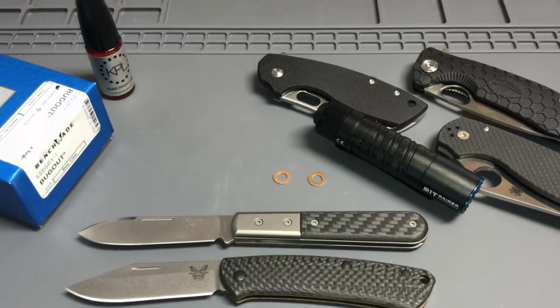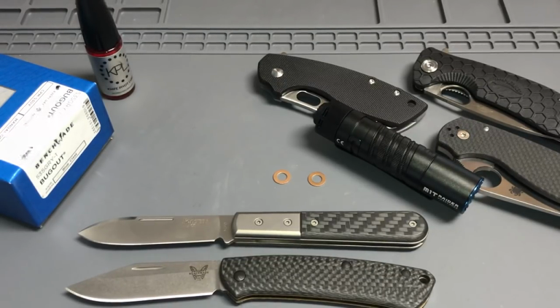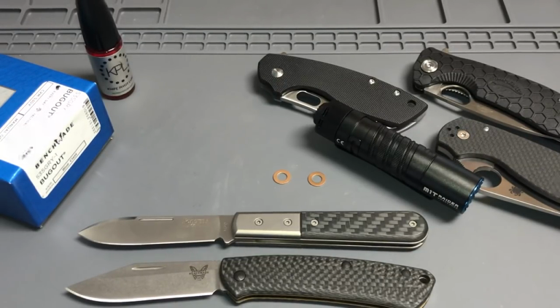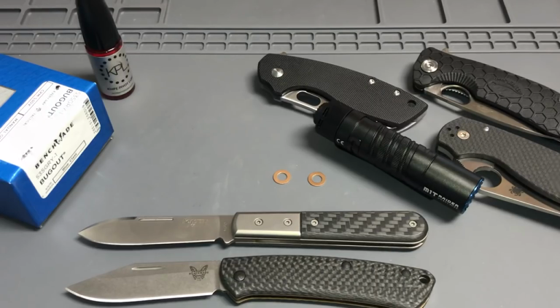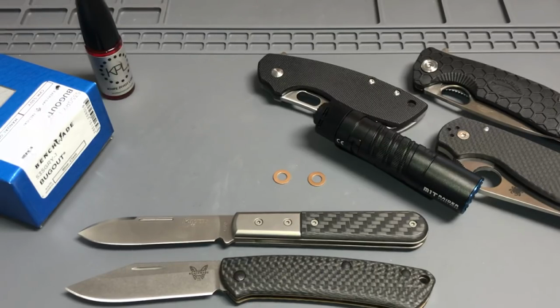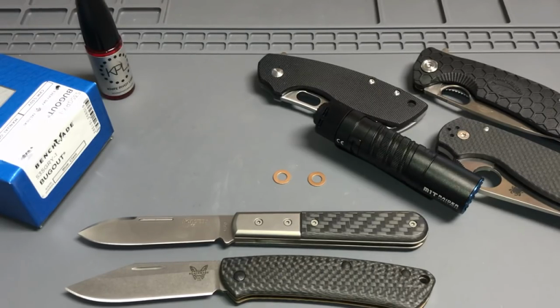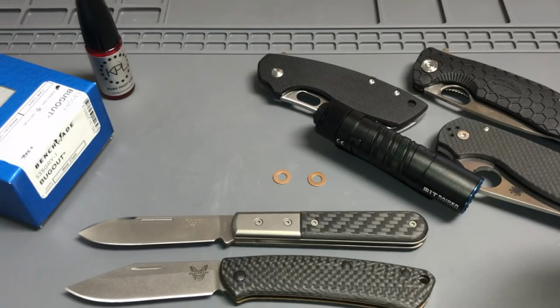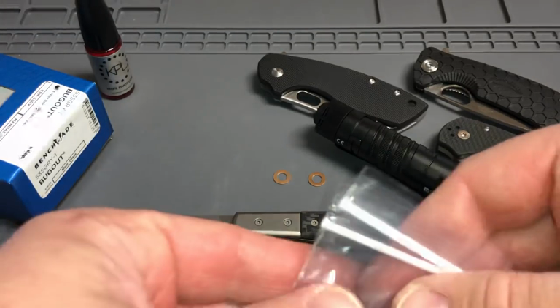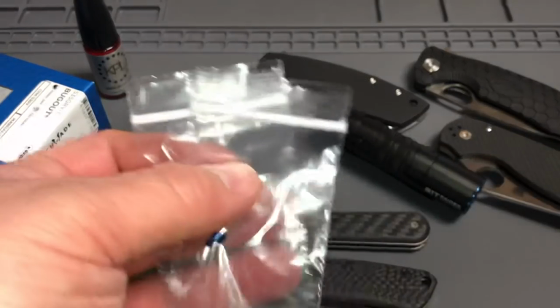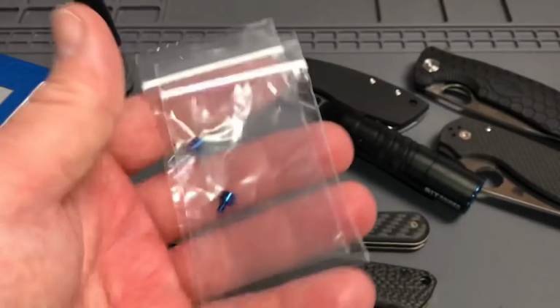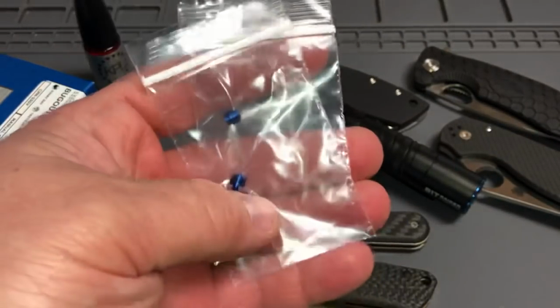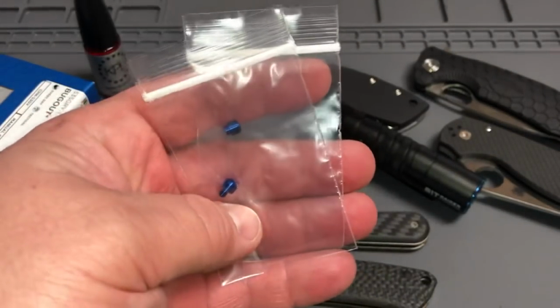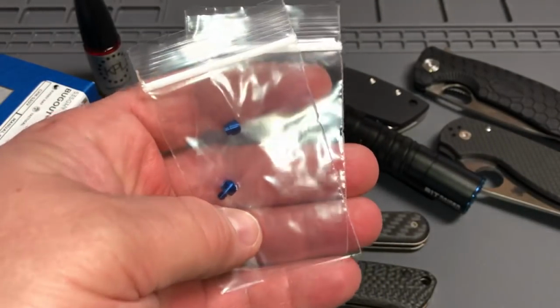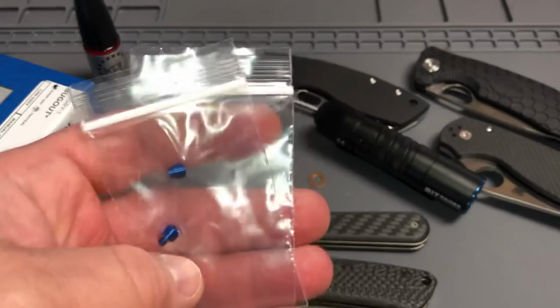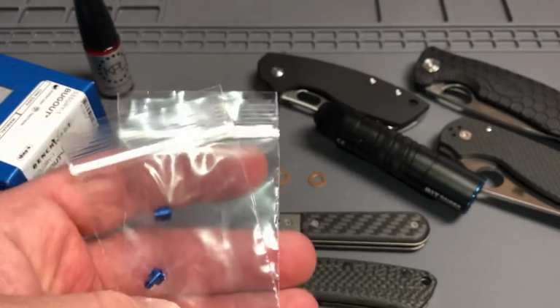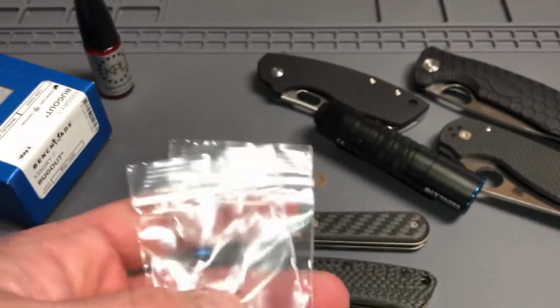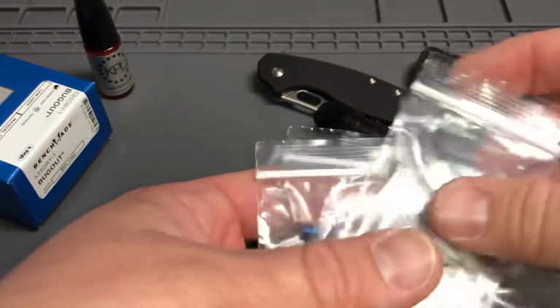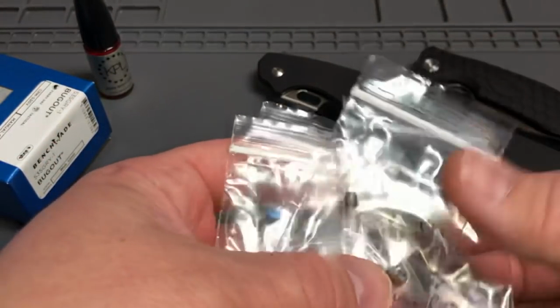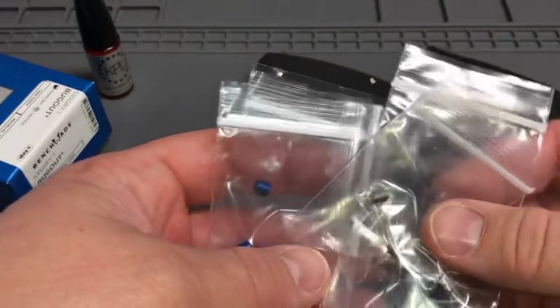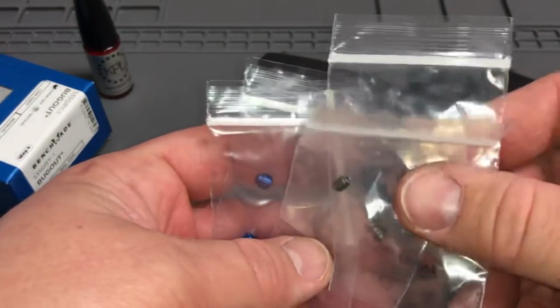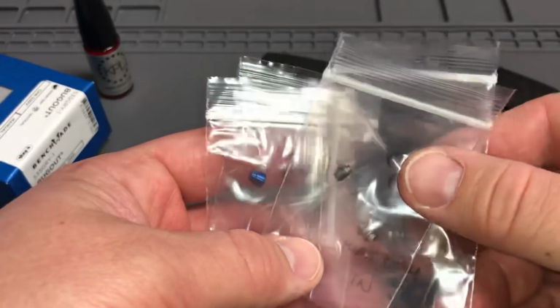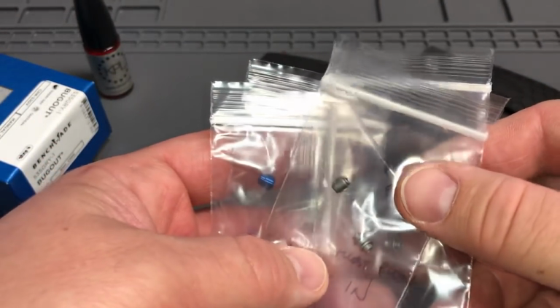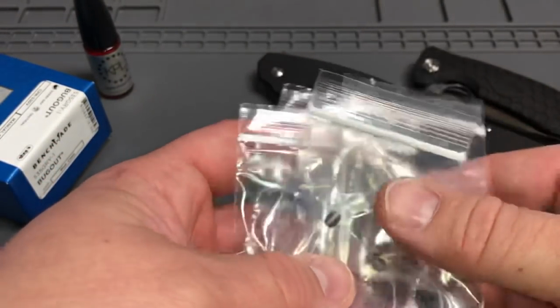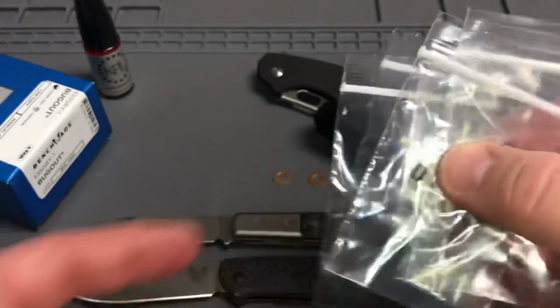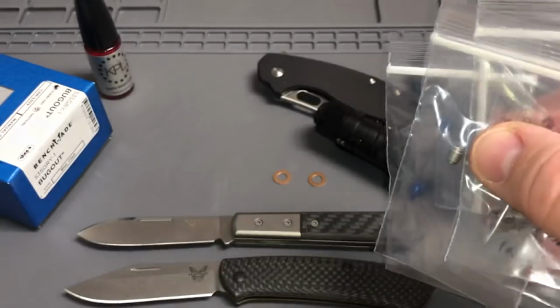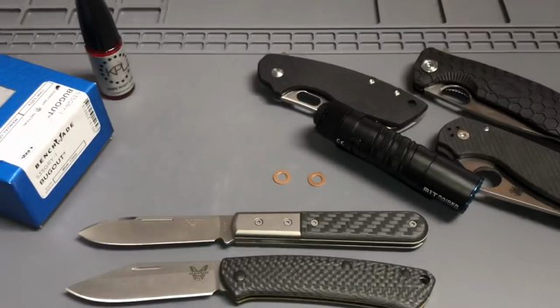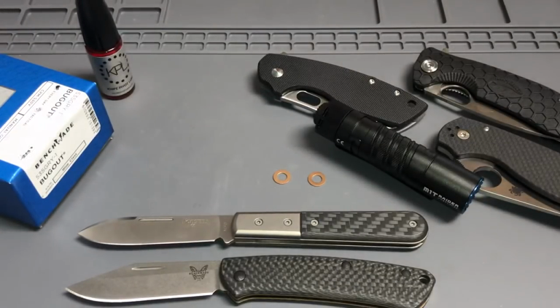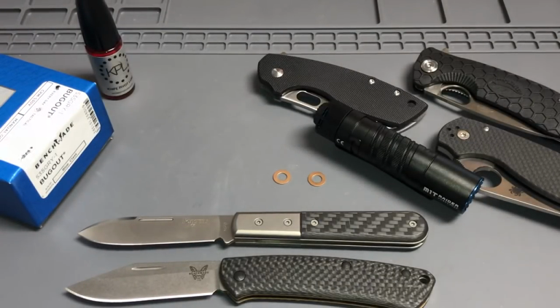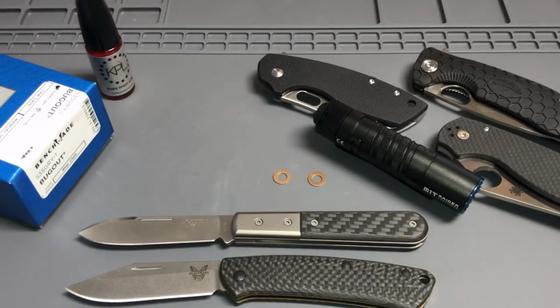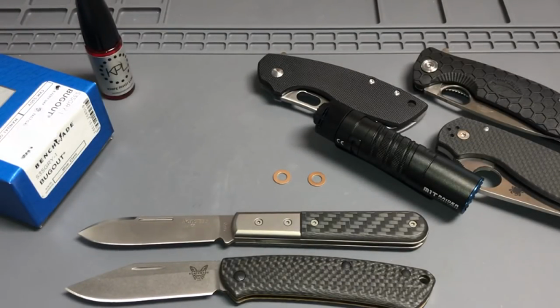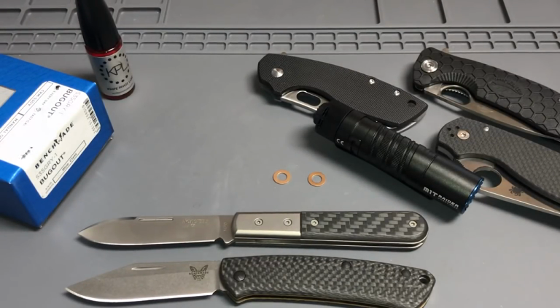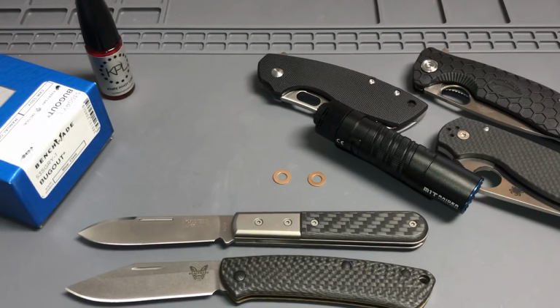I'm gonna be doing some more live videos. I got some more parts for Benchmade — some thumb studs and barrel spacers in kind of a gray color. Let's see how those look on a couple of the bug outs I got.